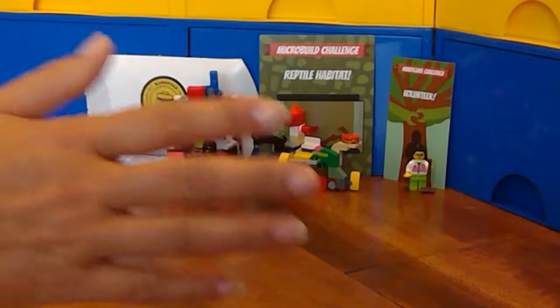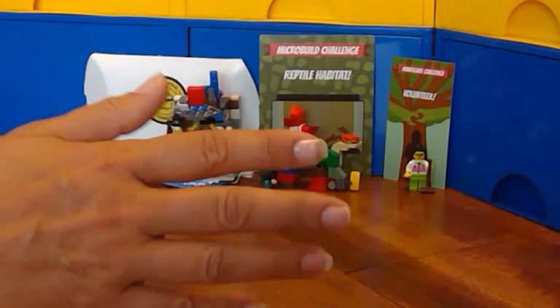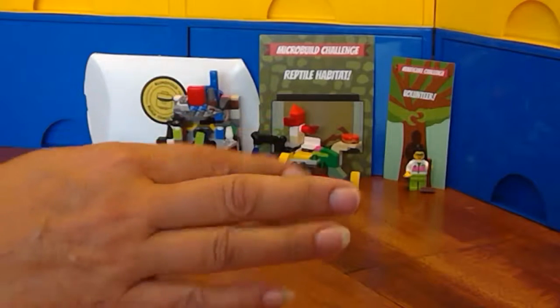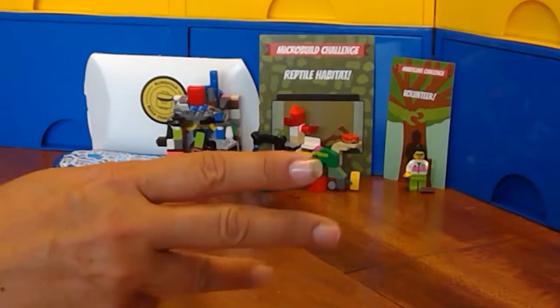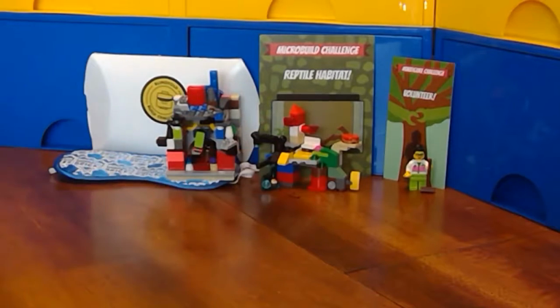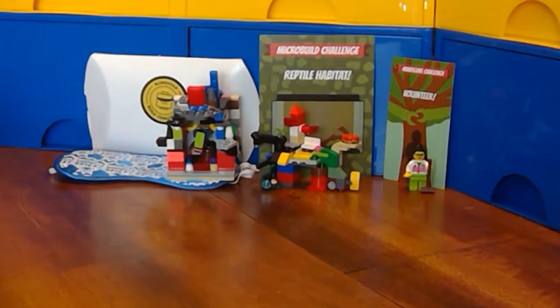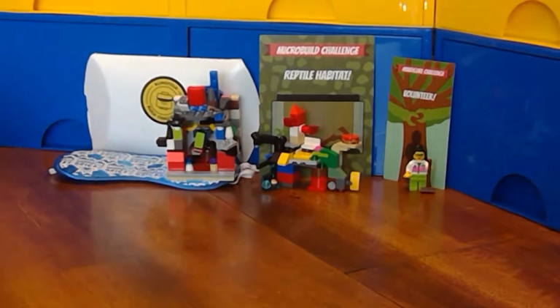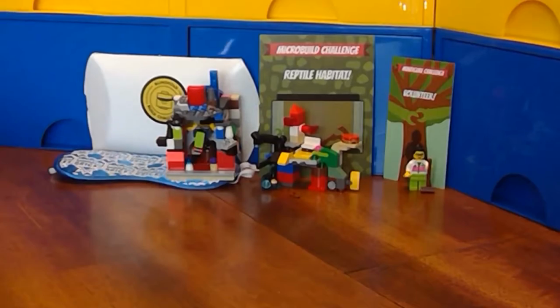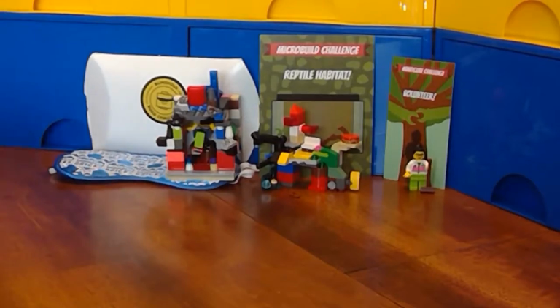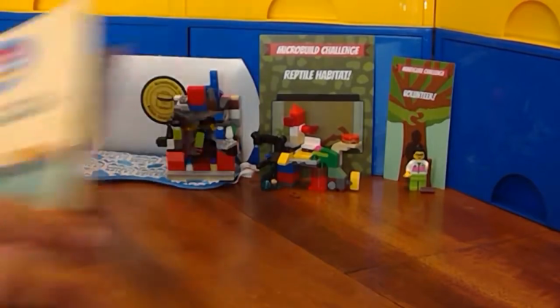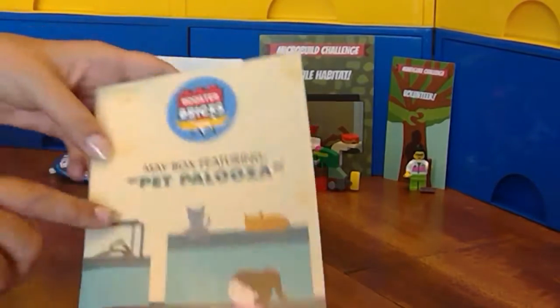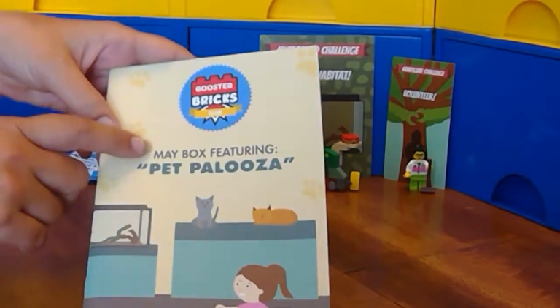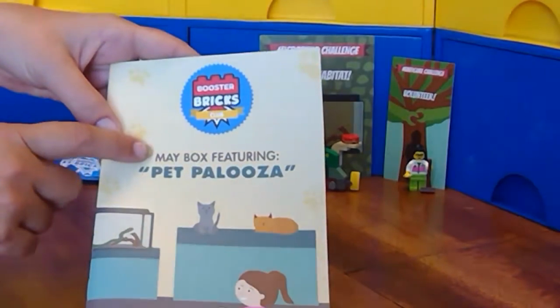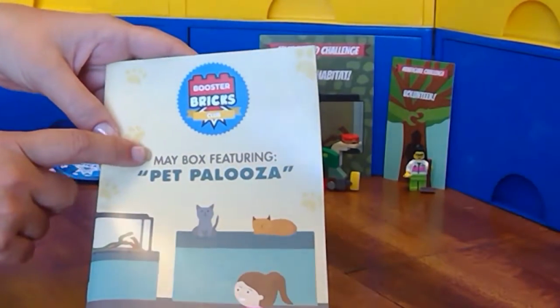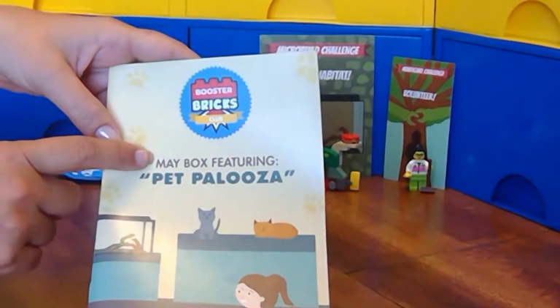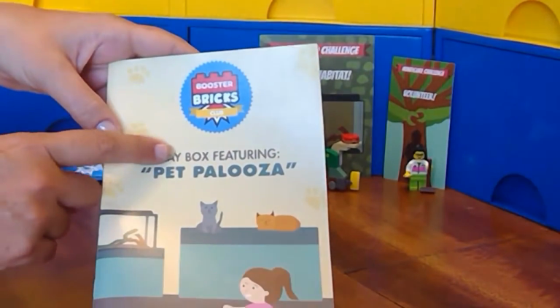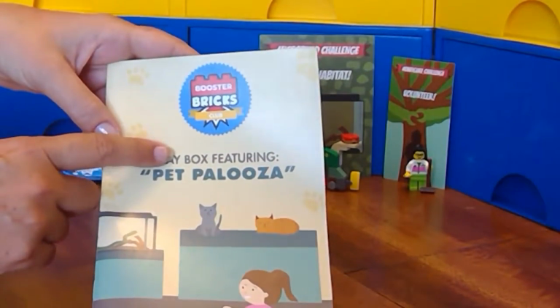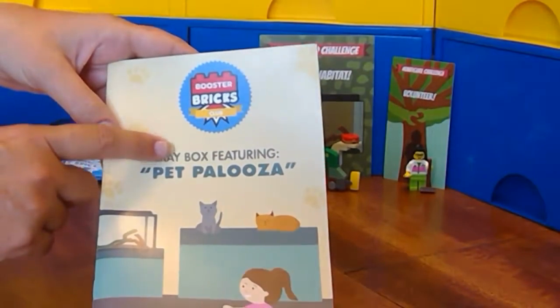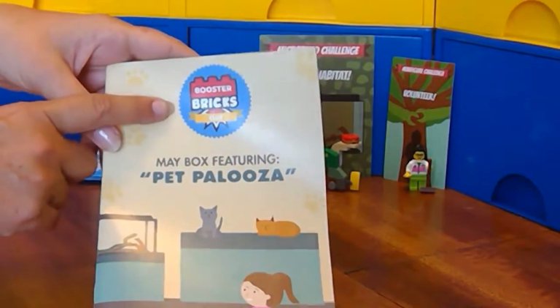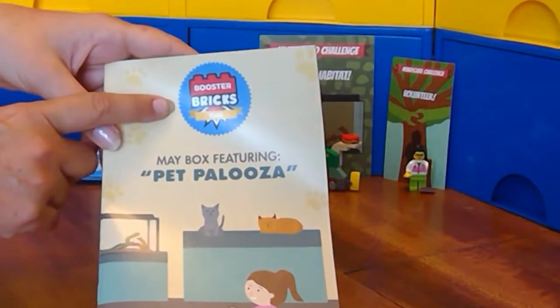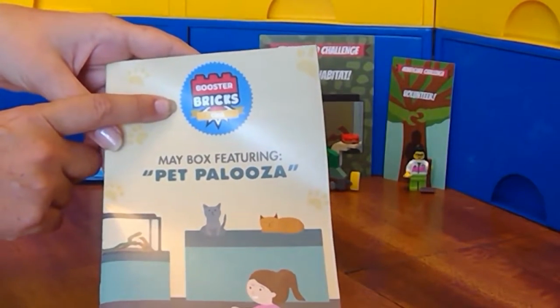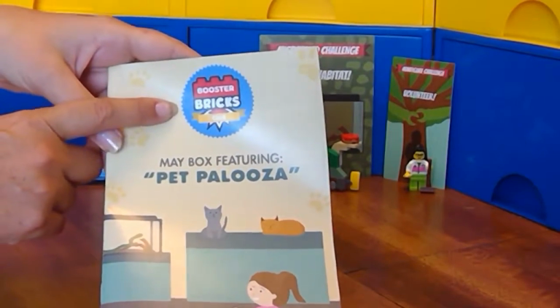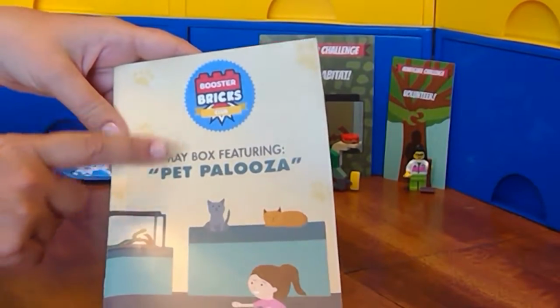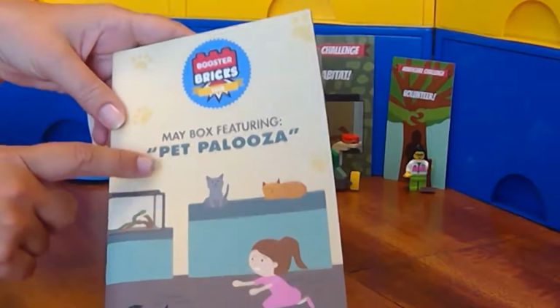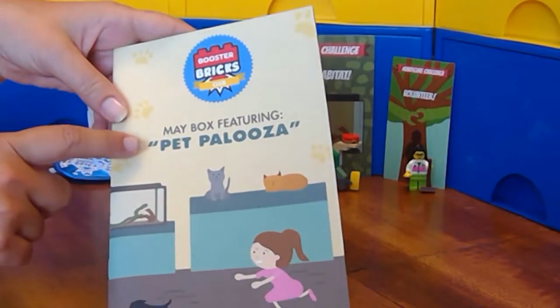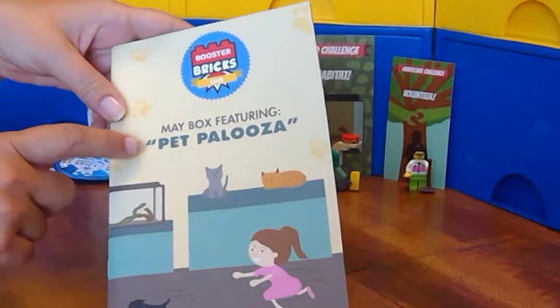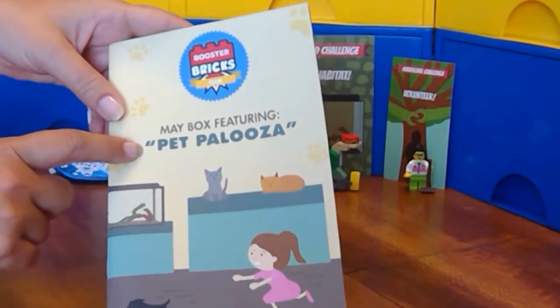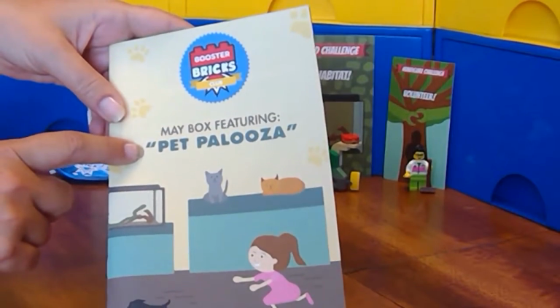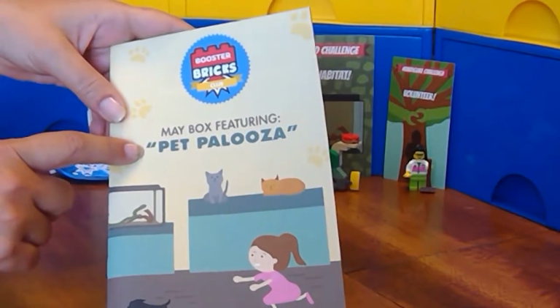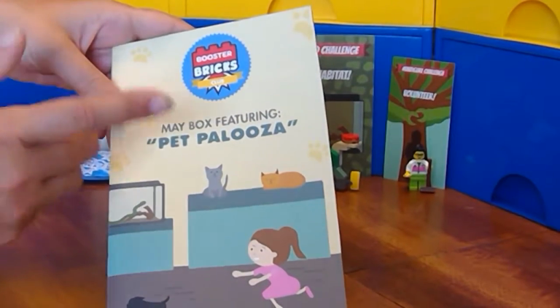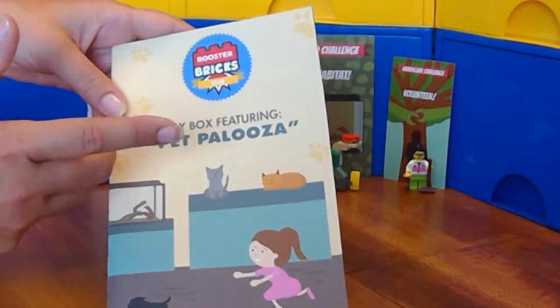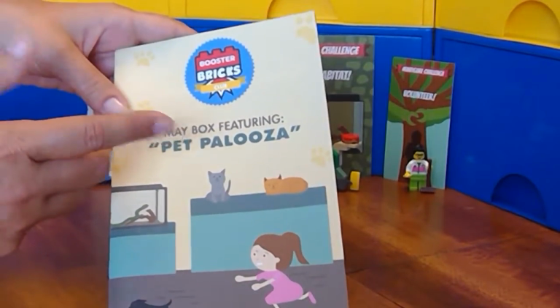Hello Booster Brickers, Lego fans. We are working on our May to June Booster Bricks Challenge Box, theme Petpalooza, or volunteering.